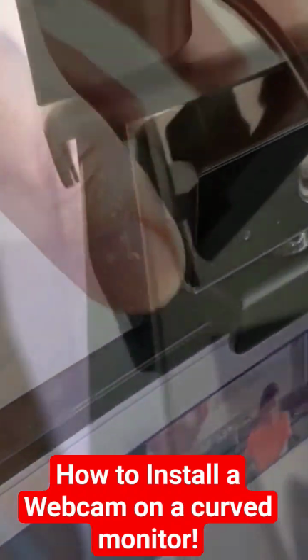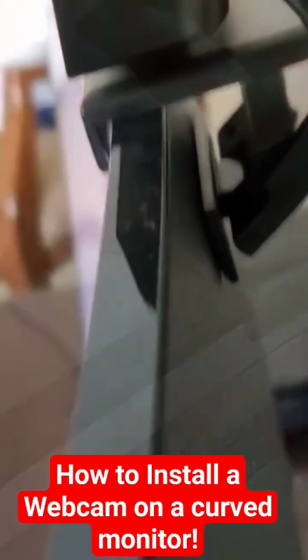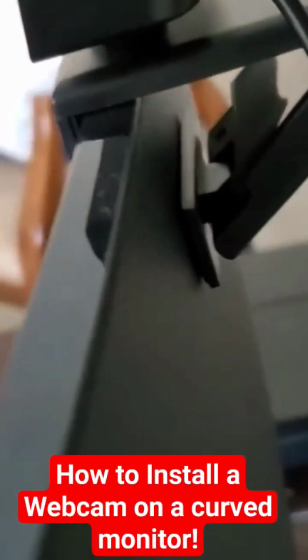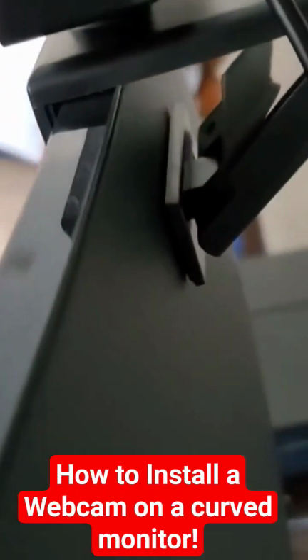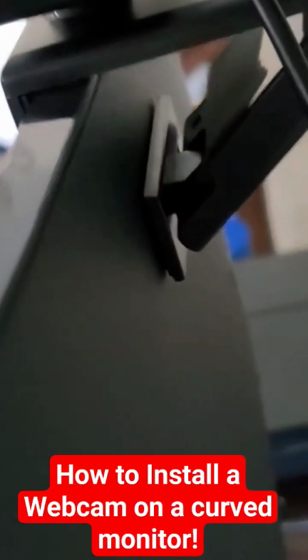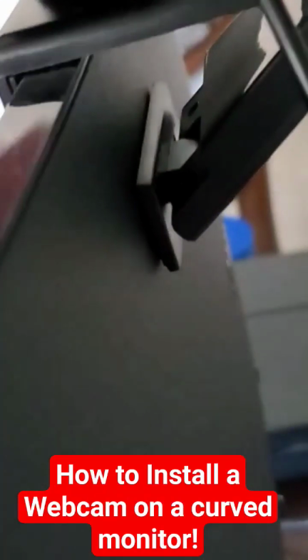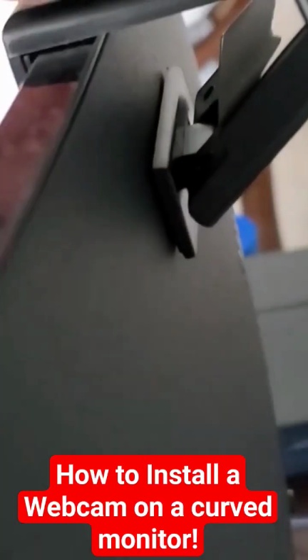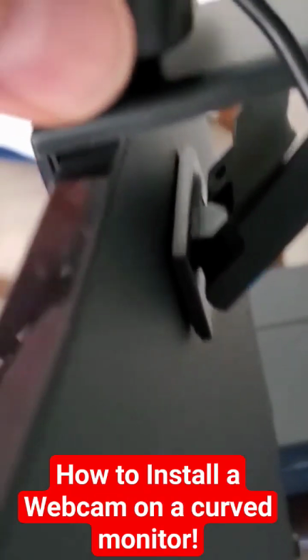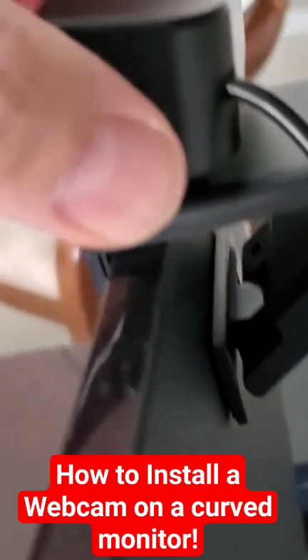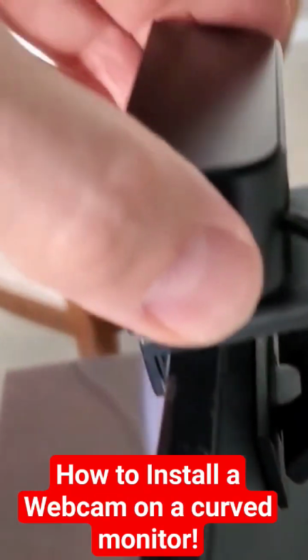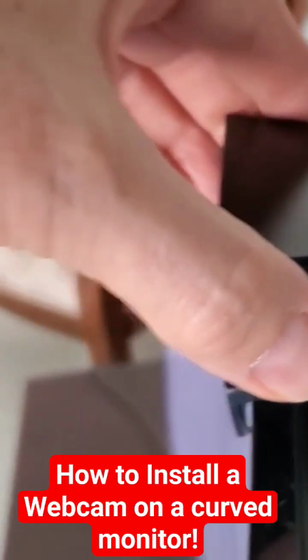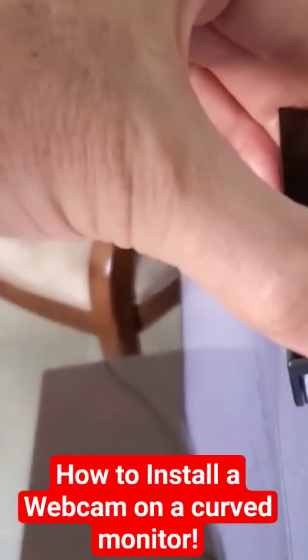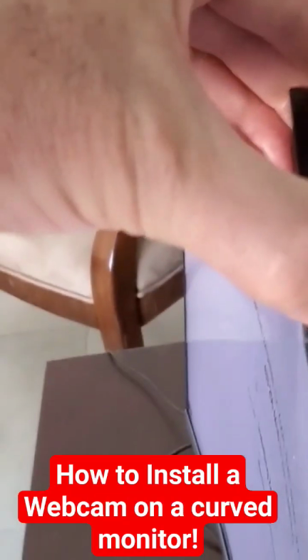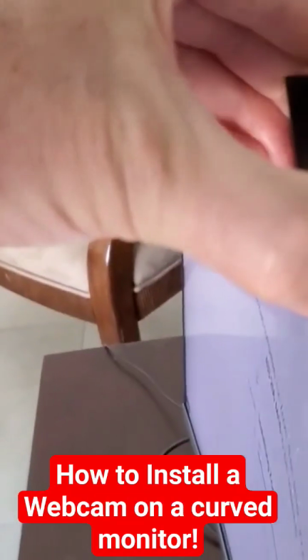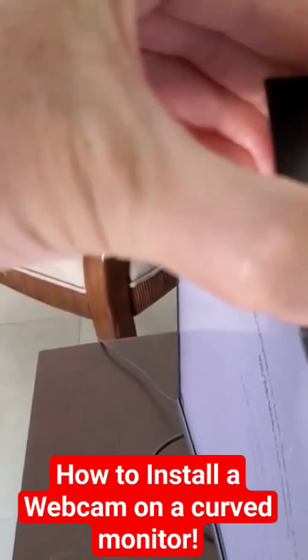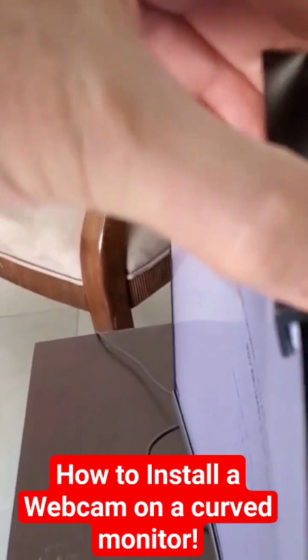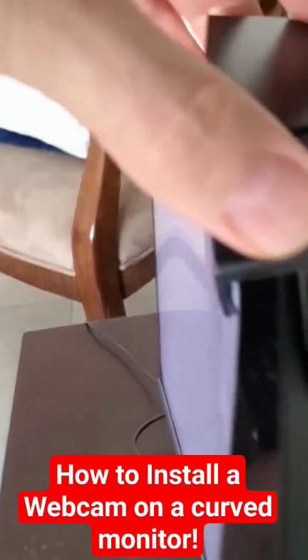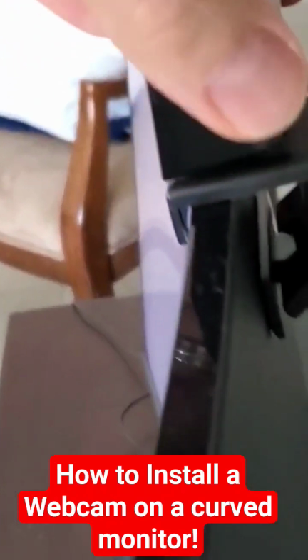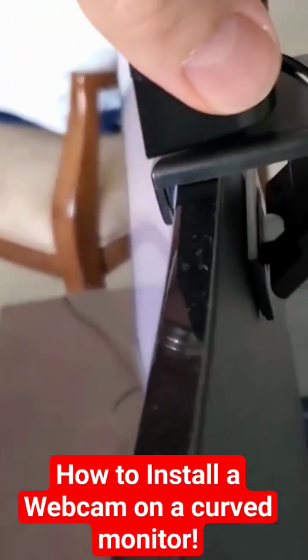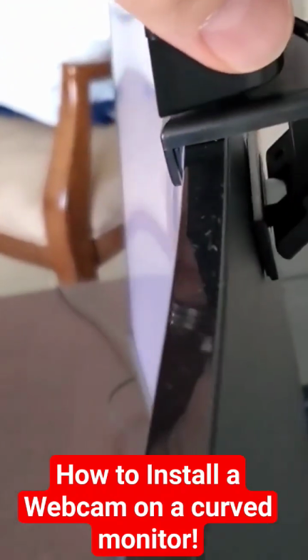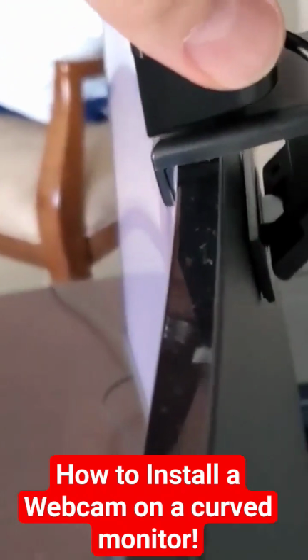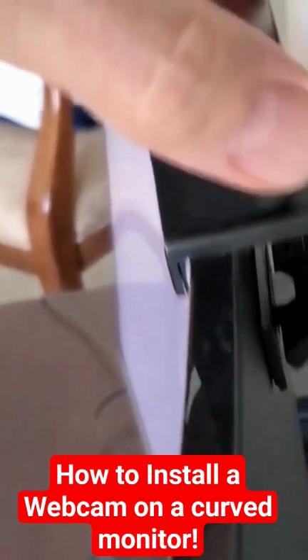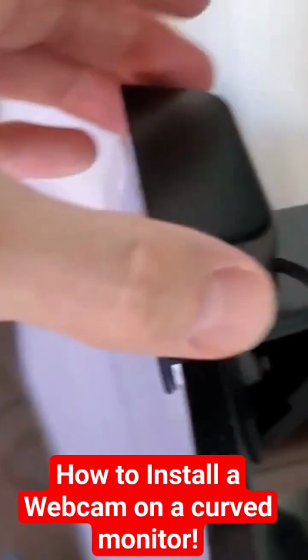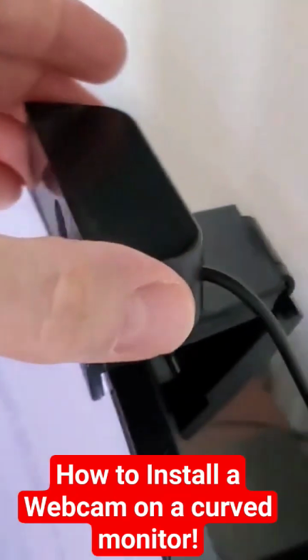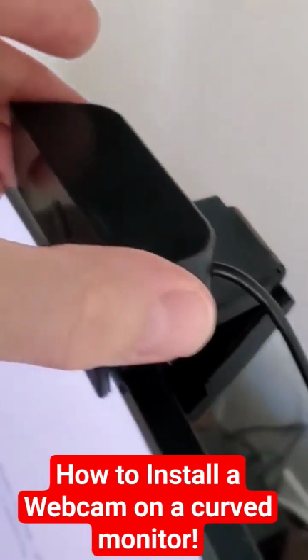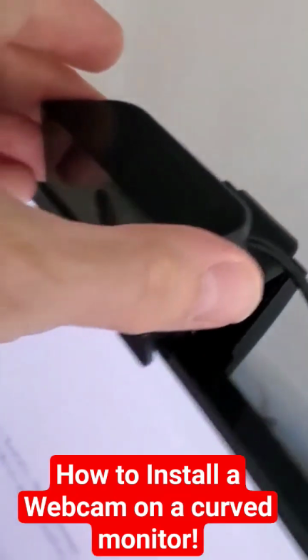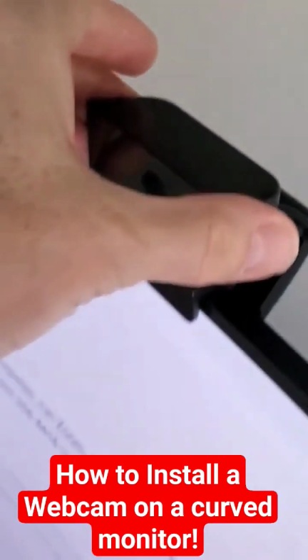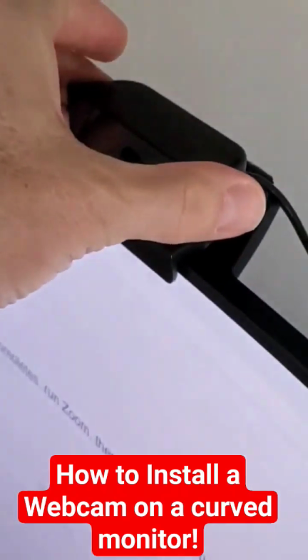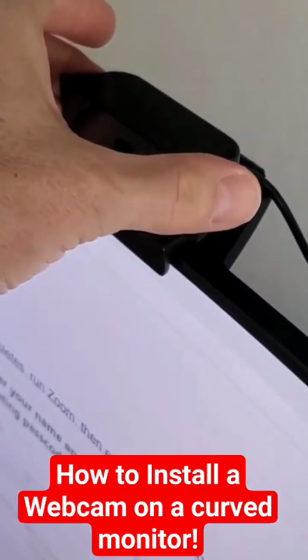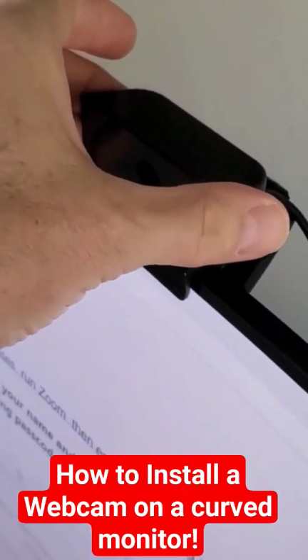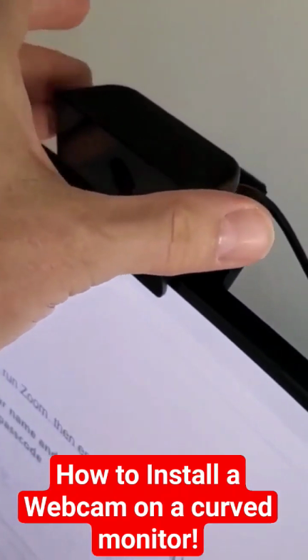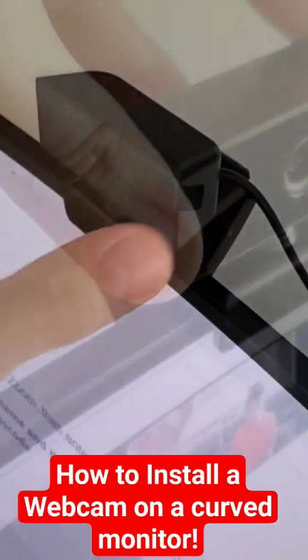Here's a close-up of the bracket that holds it to the monitor. The webcam bracket lets you move things around pretty easily — up and down, left to right.